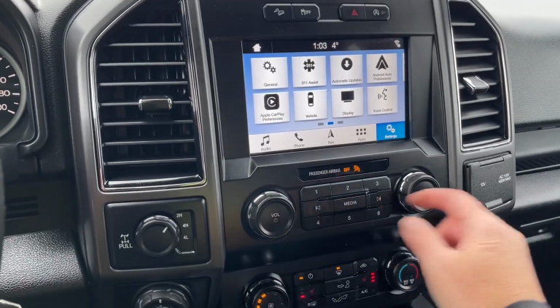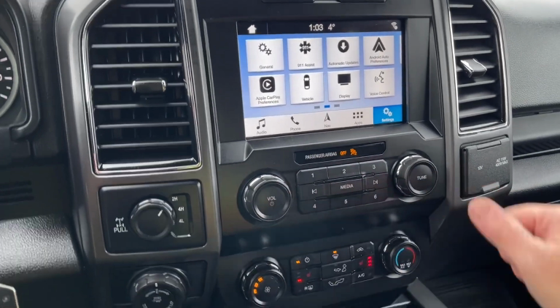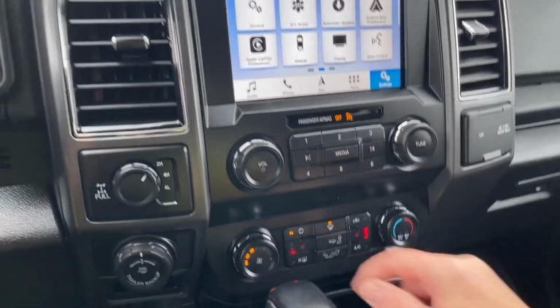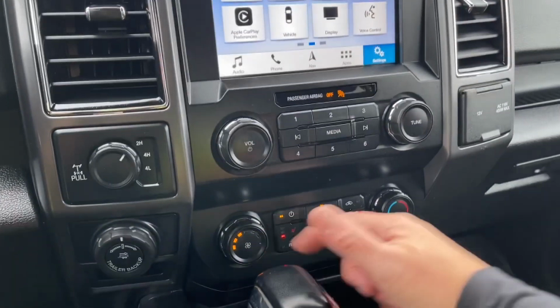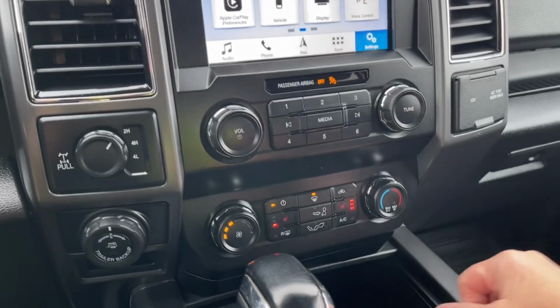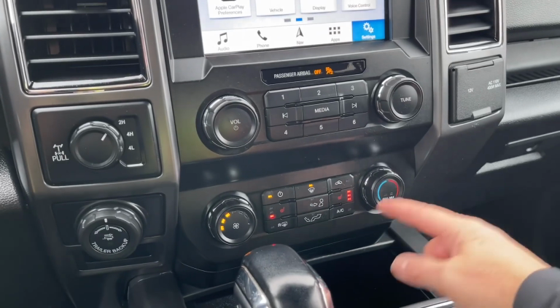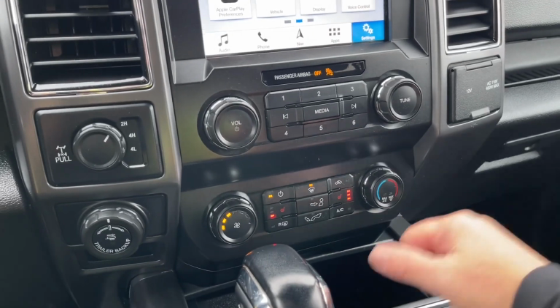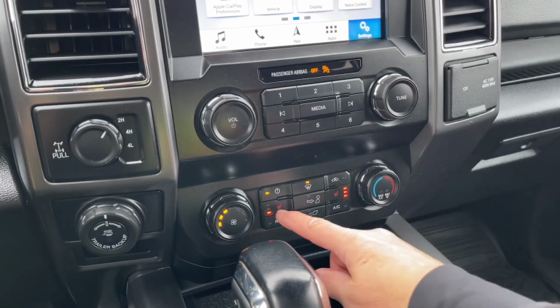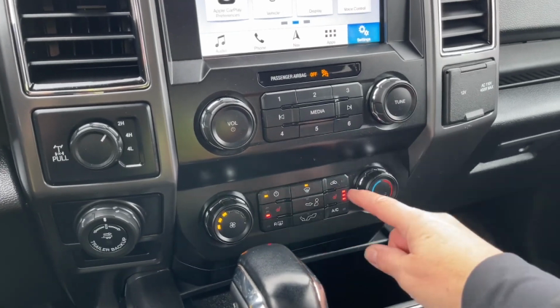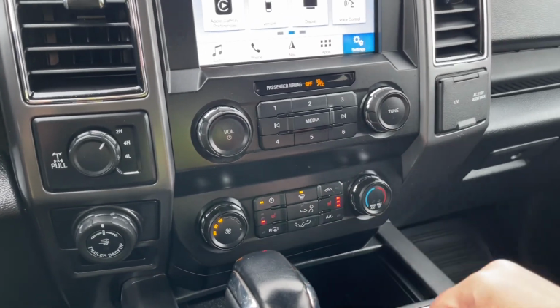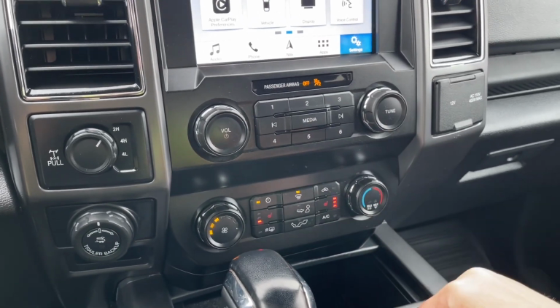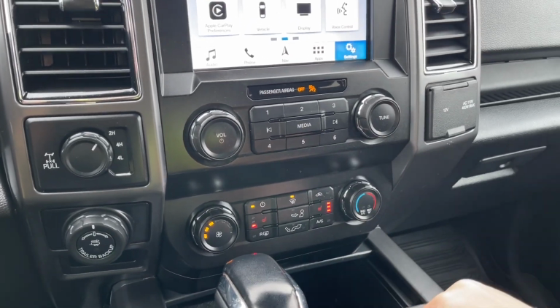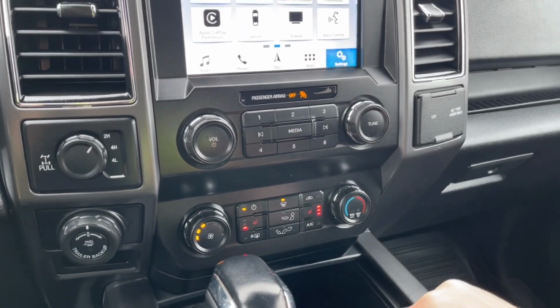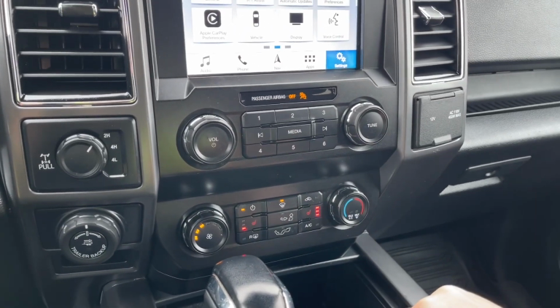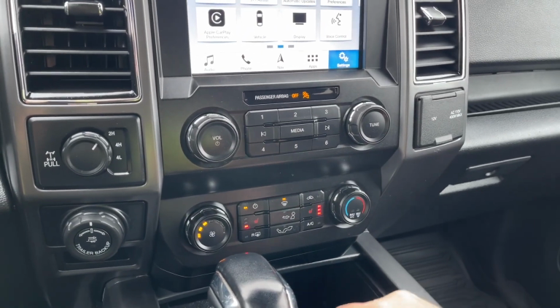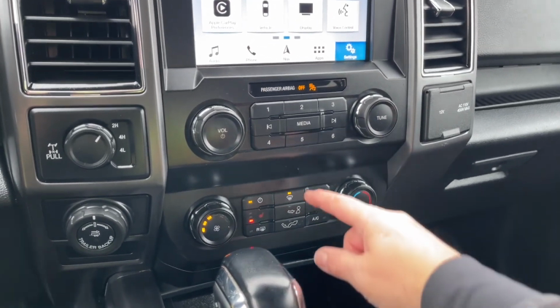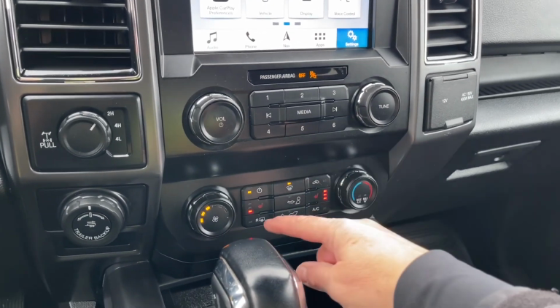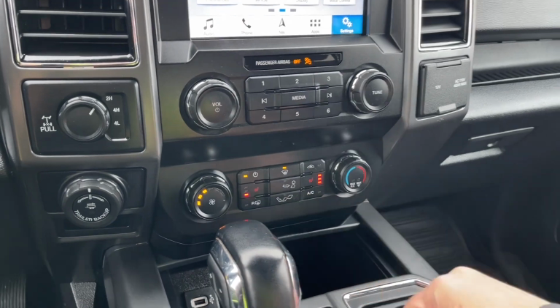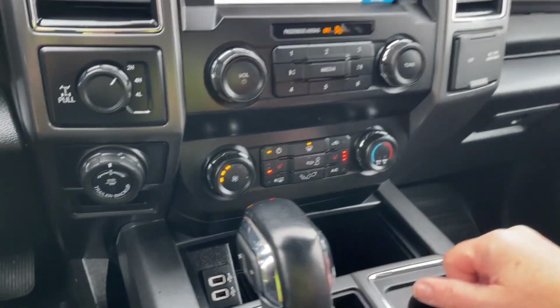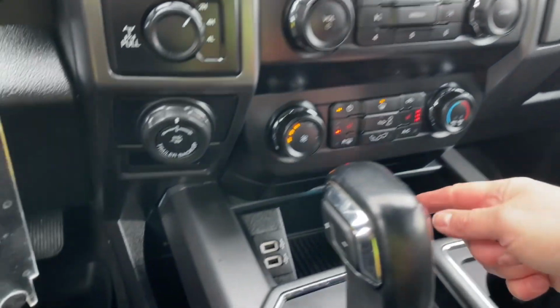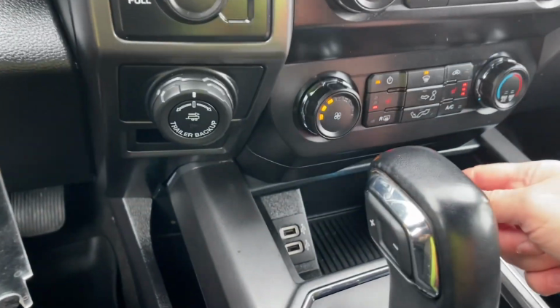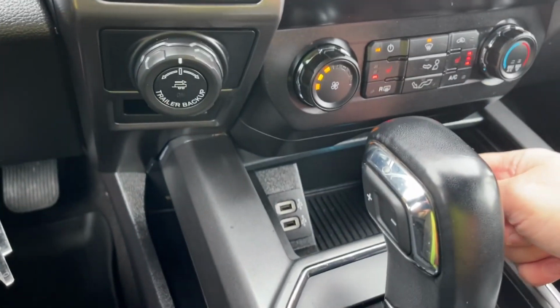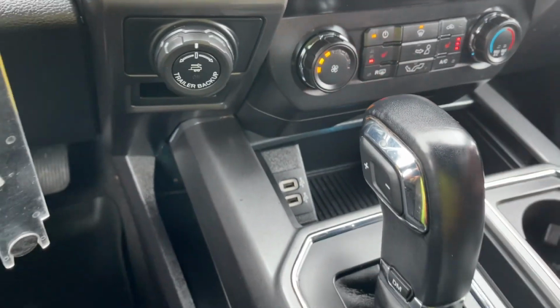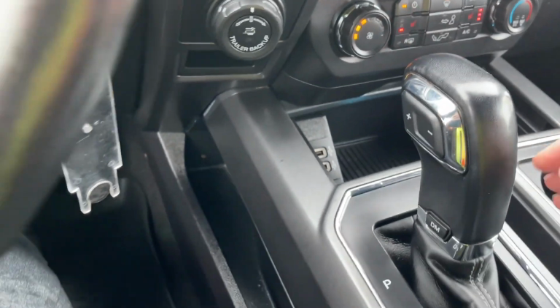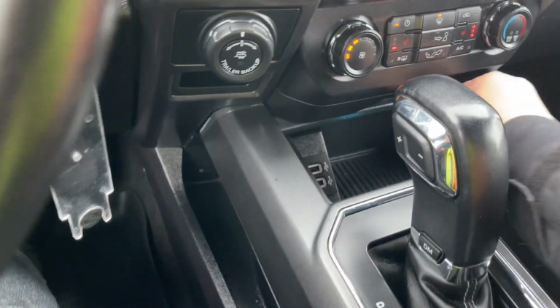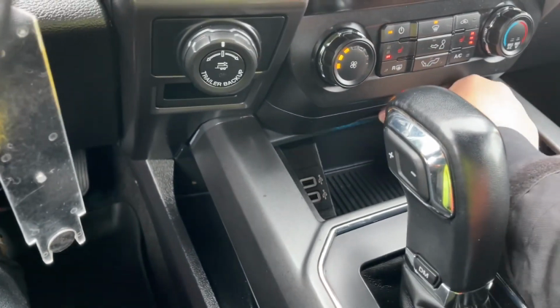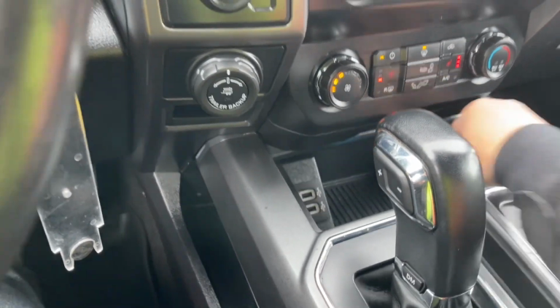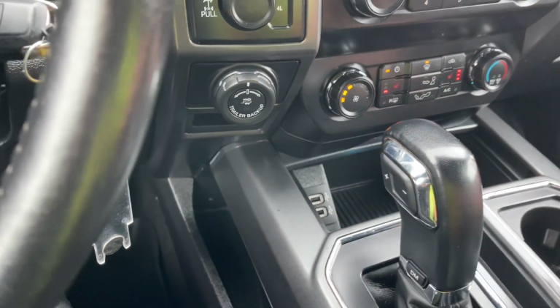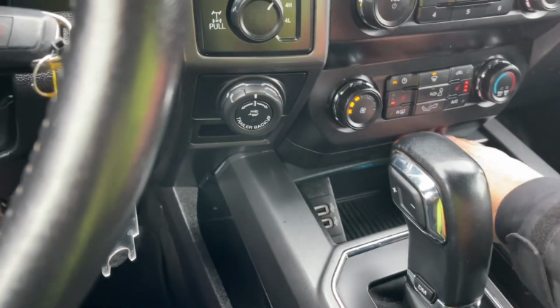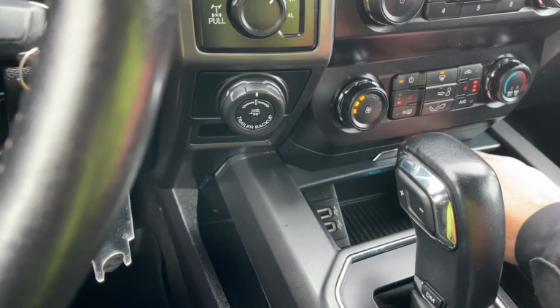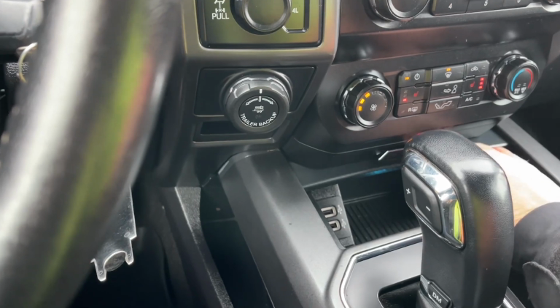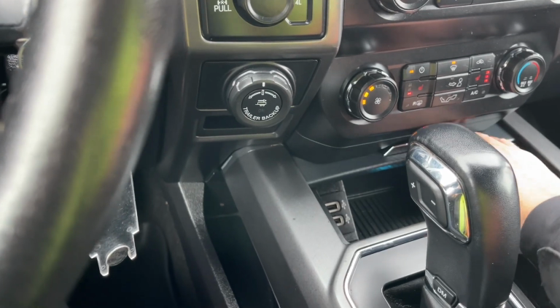Volume and tuner, and then you've got your fan, AC, and max AC. Heated seats — both driver and passenger have them. Front and rear defrost. A little cubby with USB outlets, and you can just press that and it'll close right up for you.